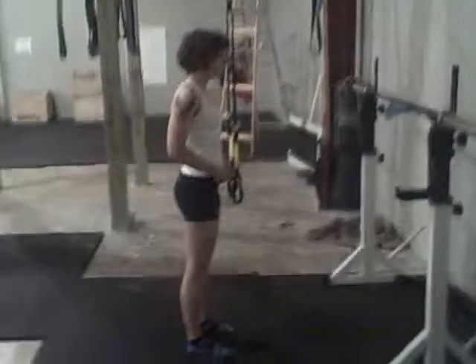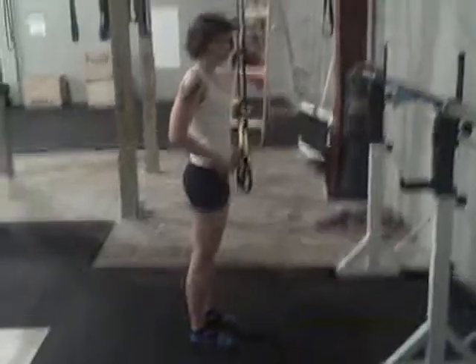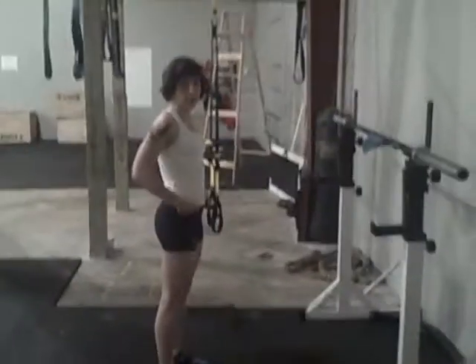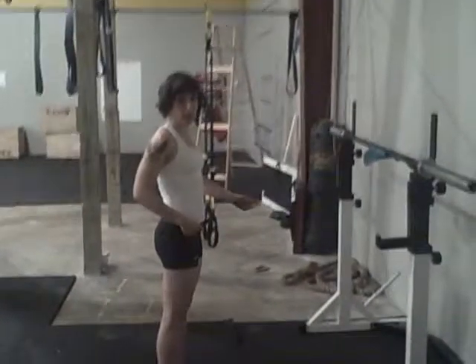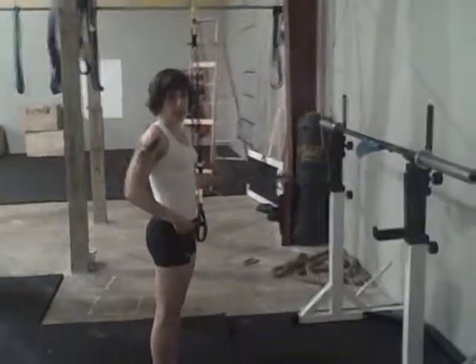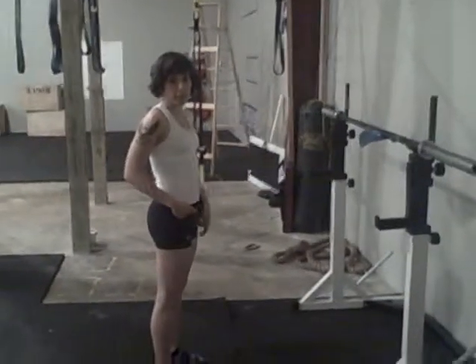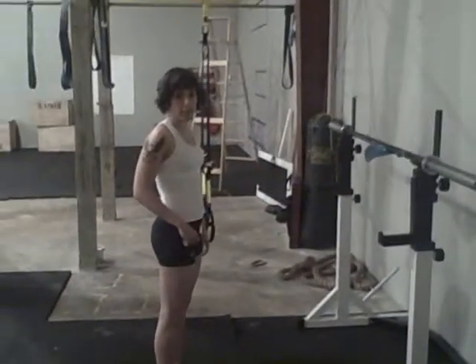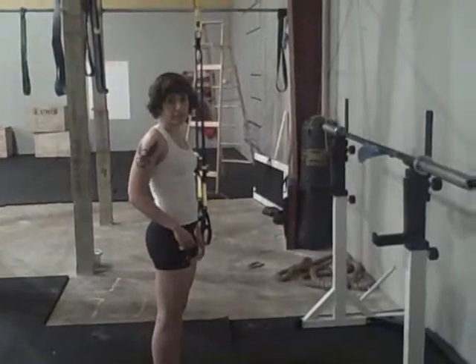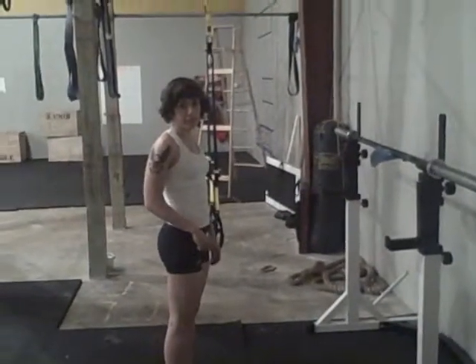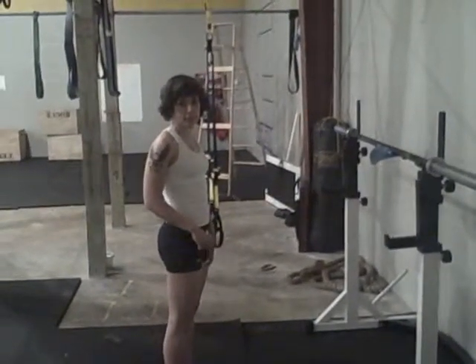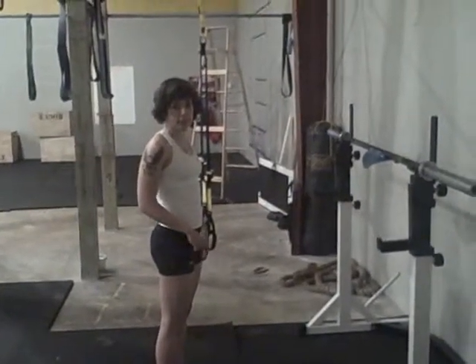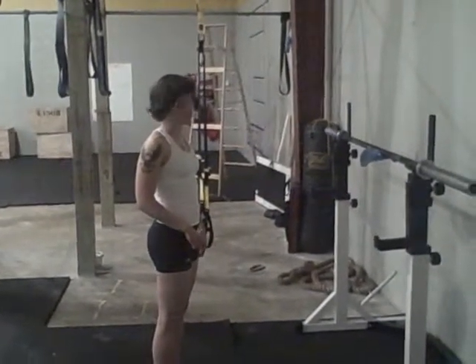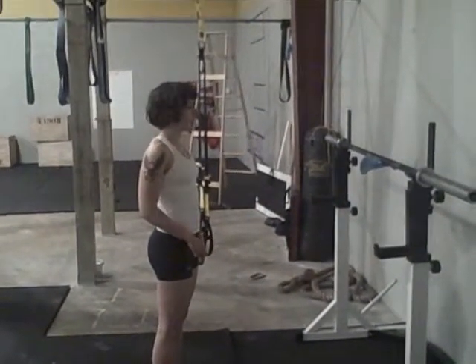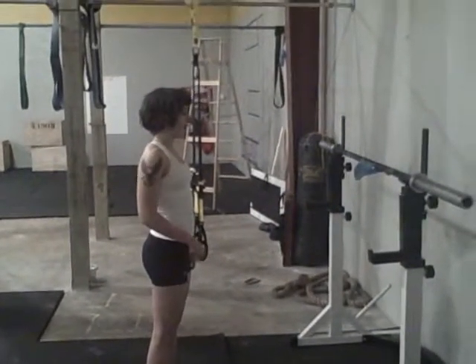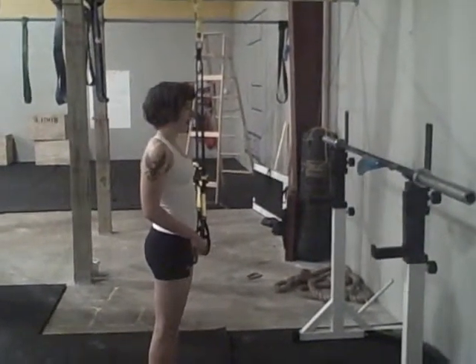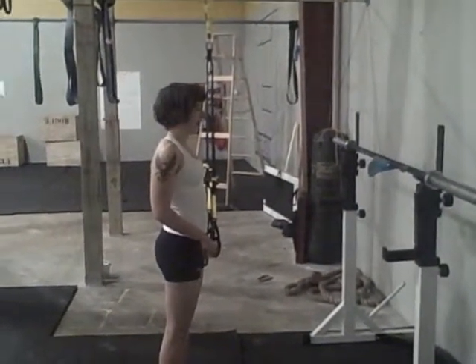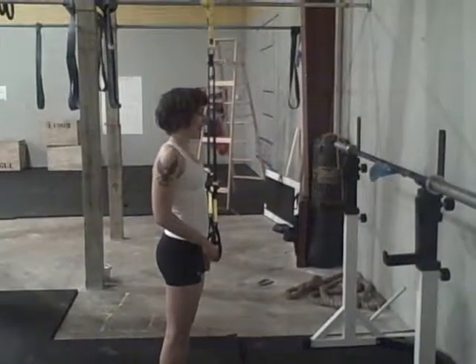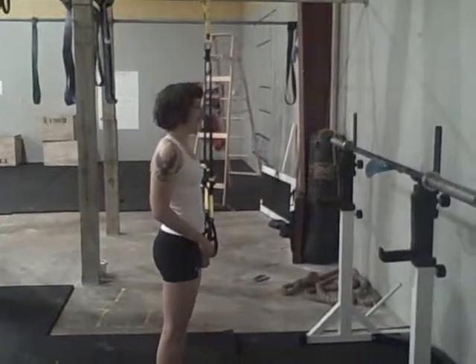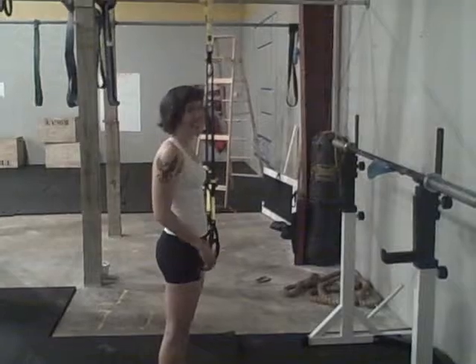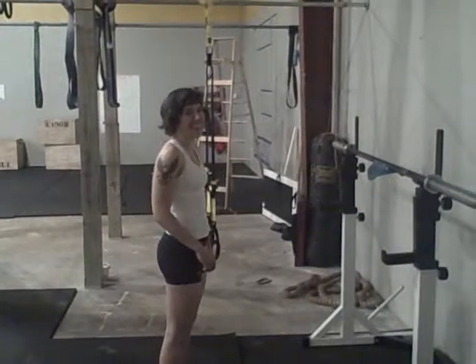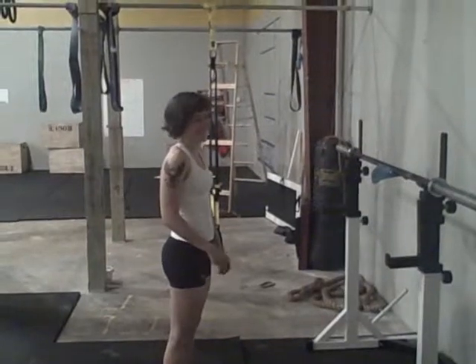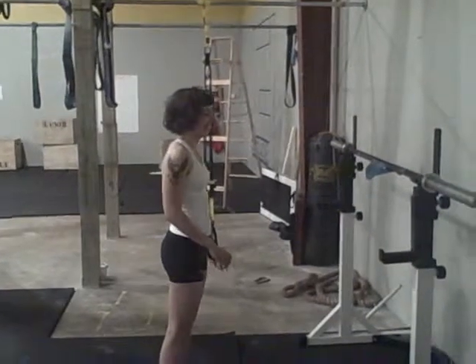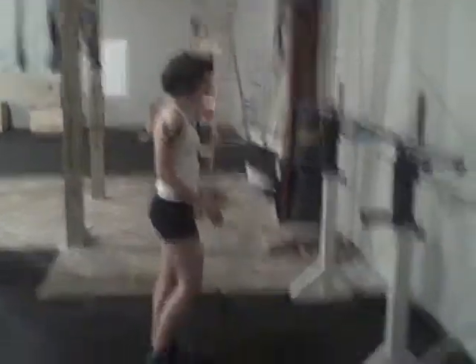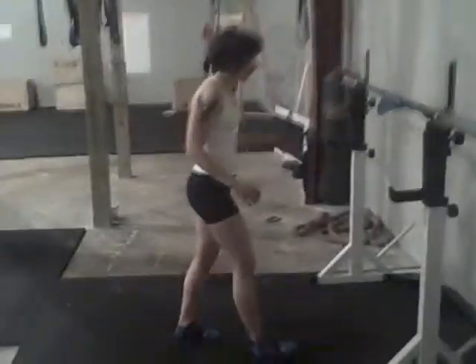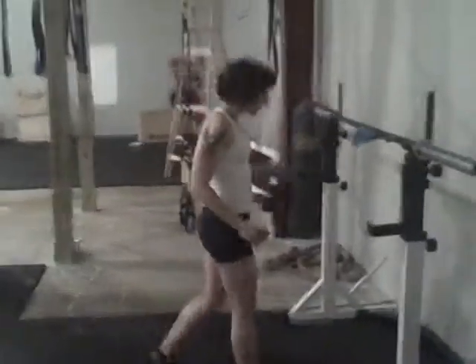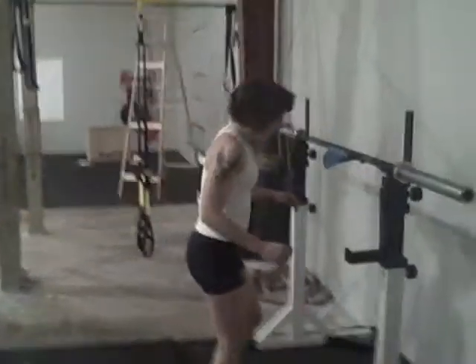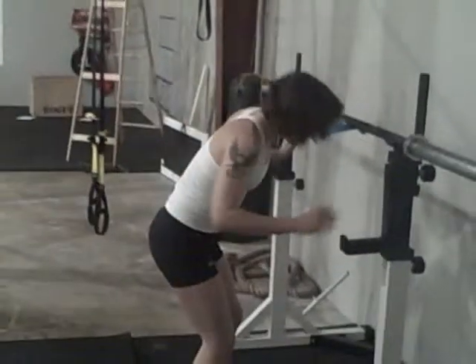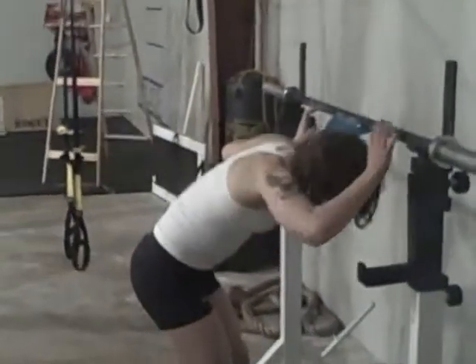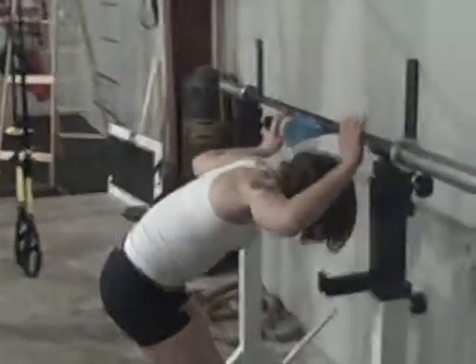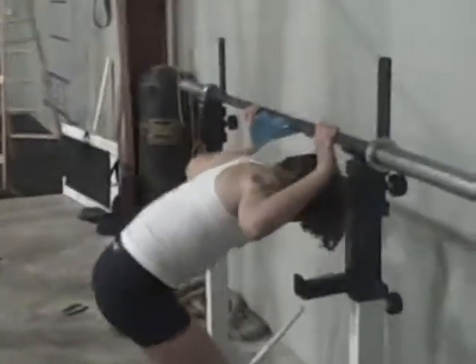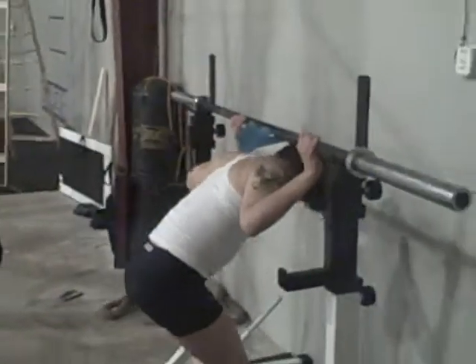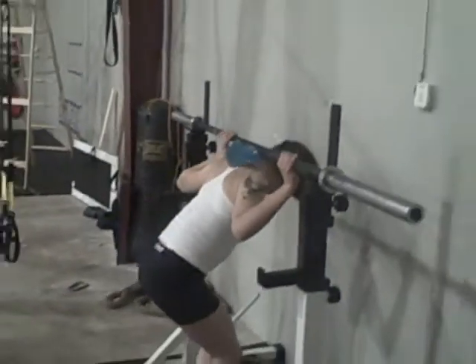You want to have me like getting it off and everything? Yes, you're on camera right now. That's fine.